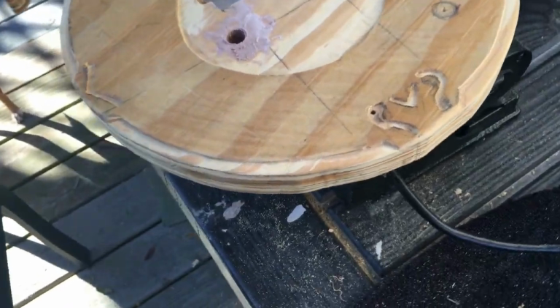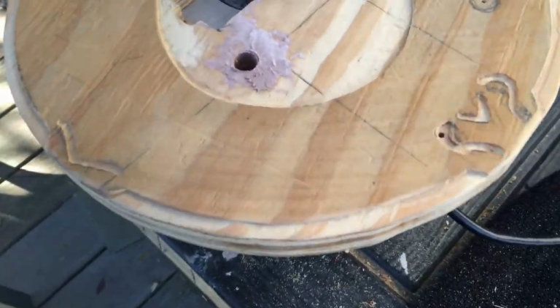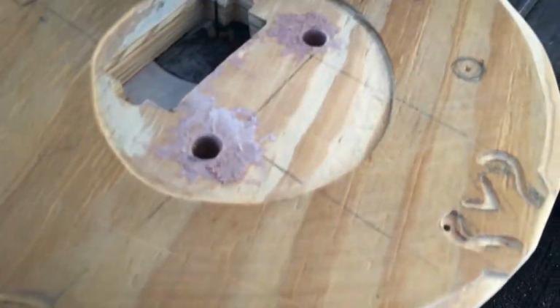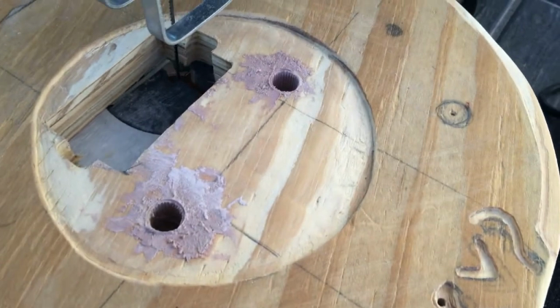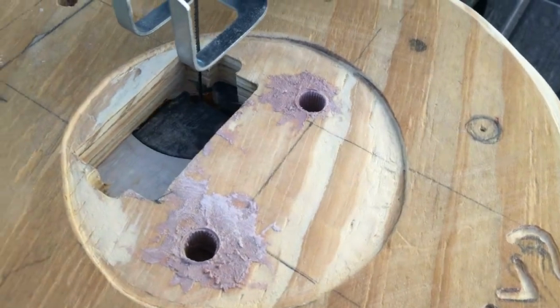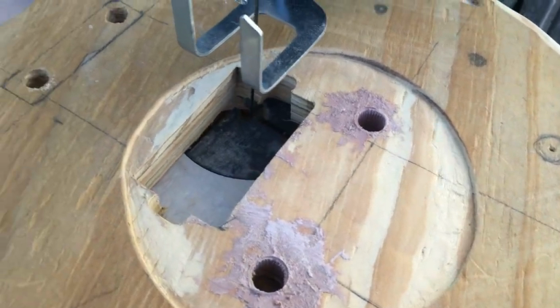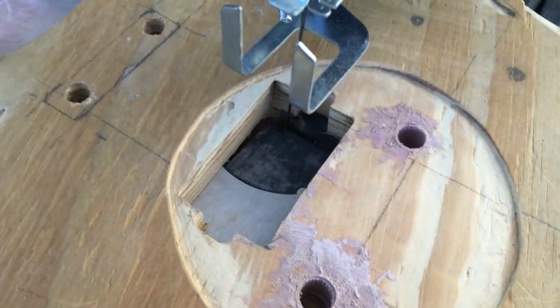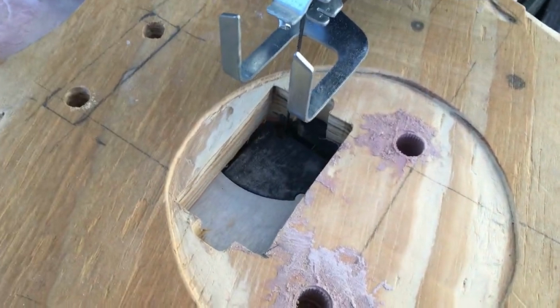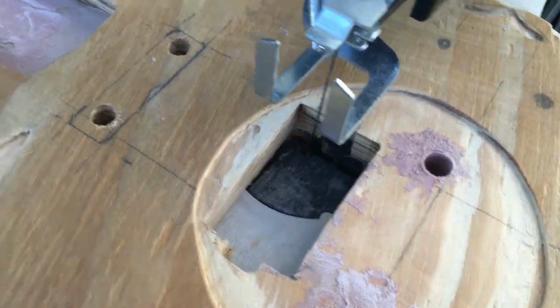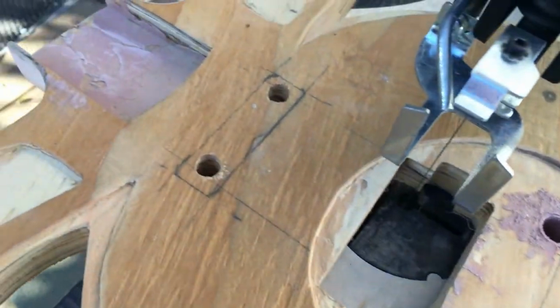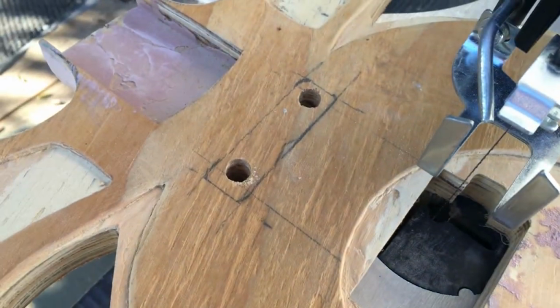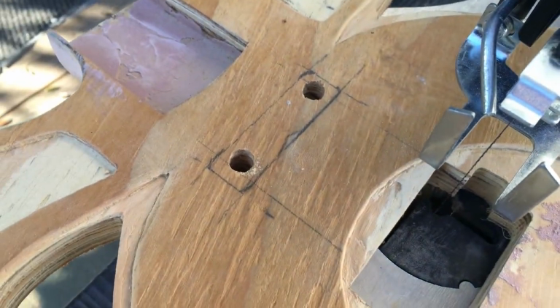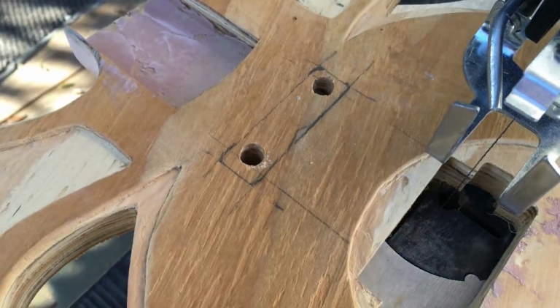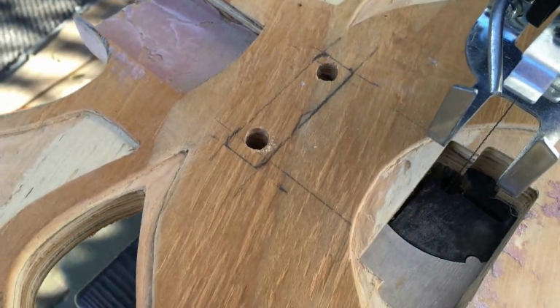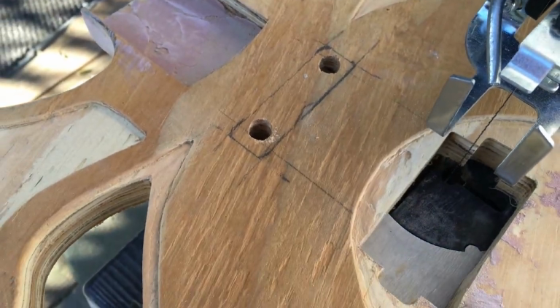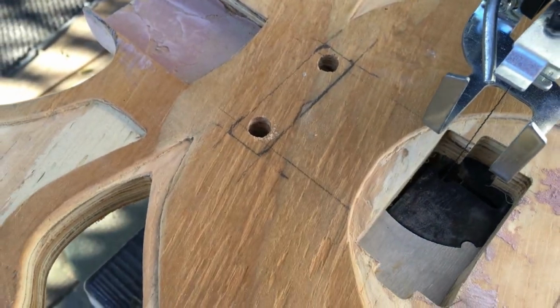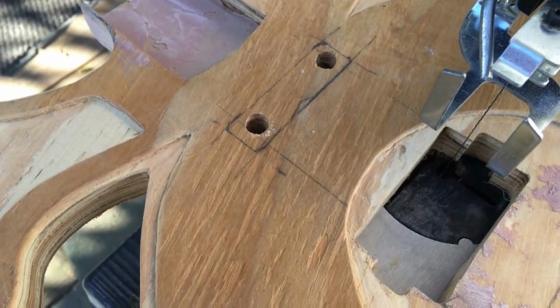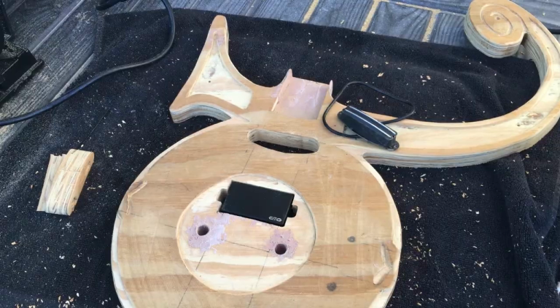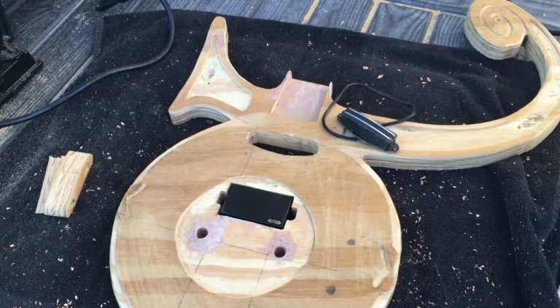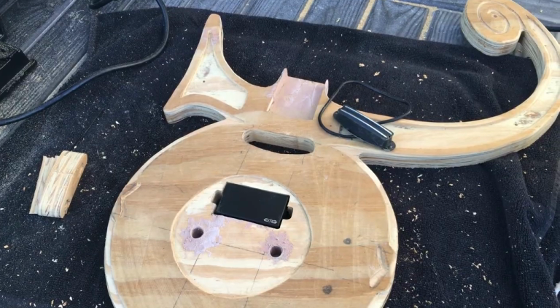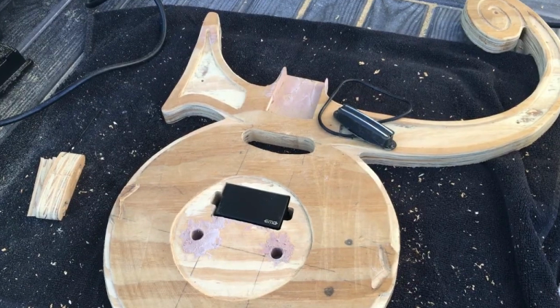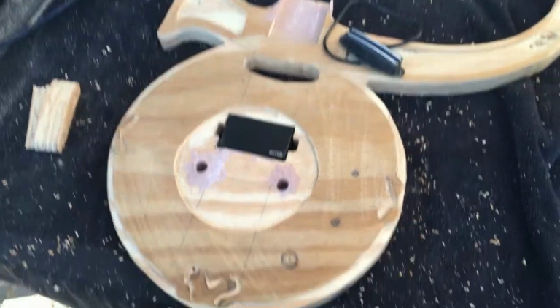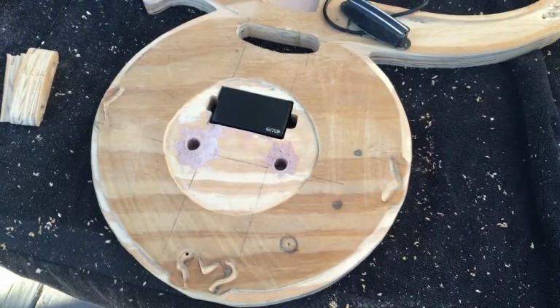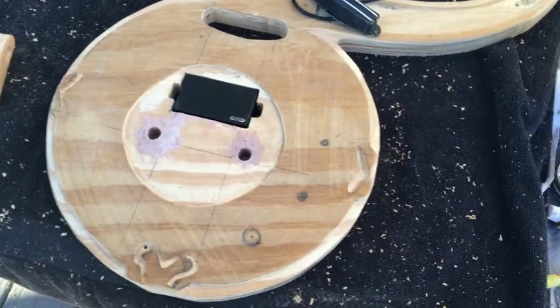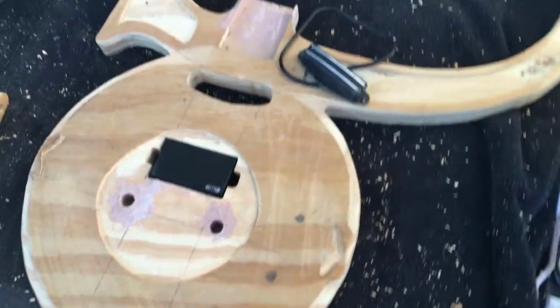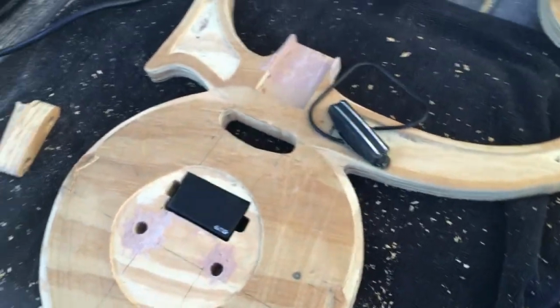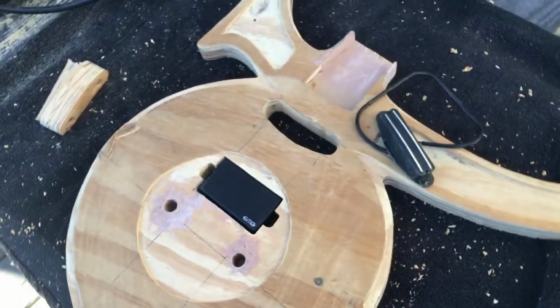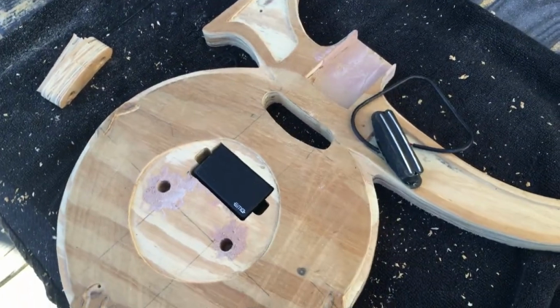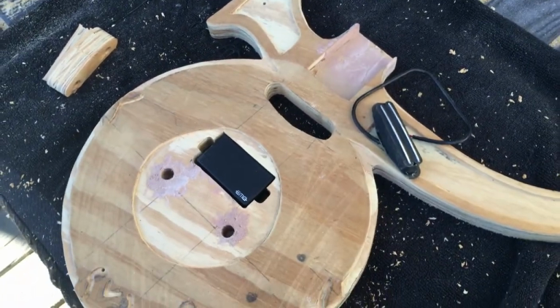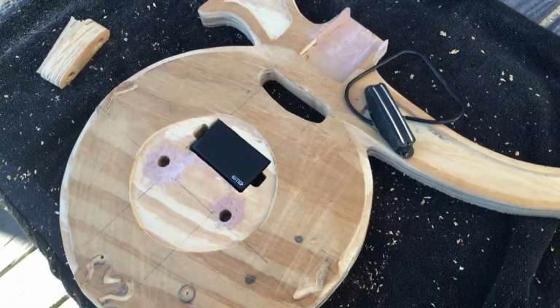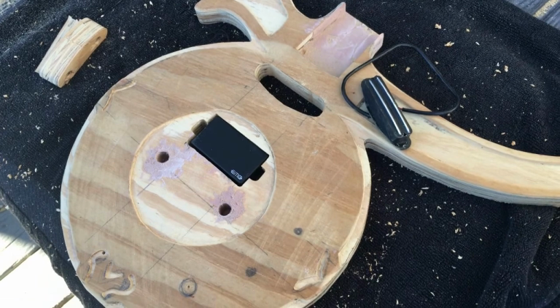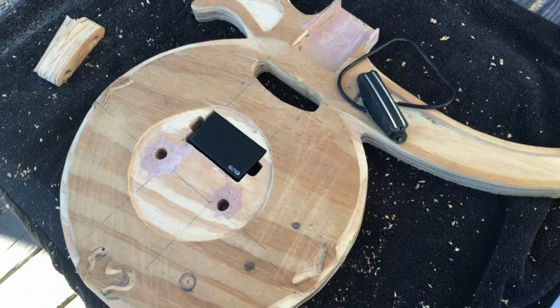Got the bridge pickup cut out. Now I'm going to switch over and cut out the neck pickup. Looking good — got both pickups cut out and it's working out well.